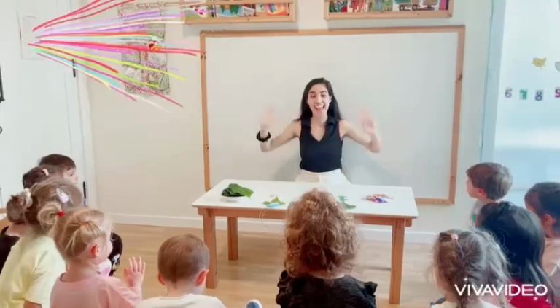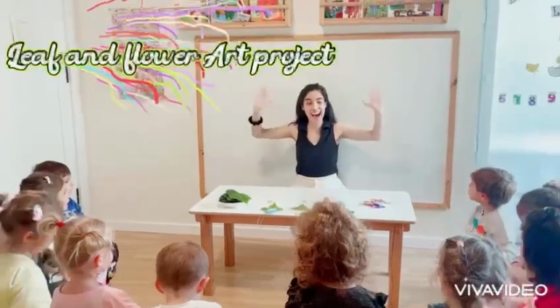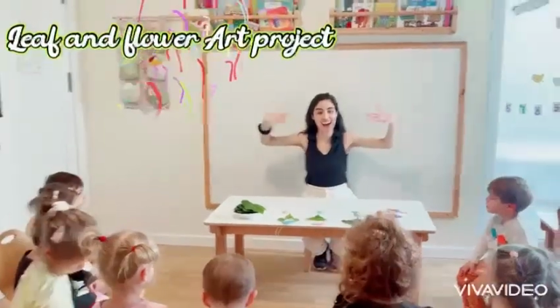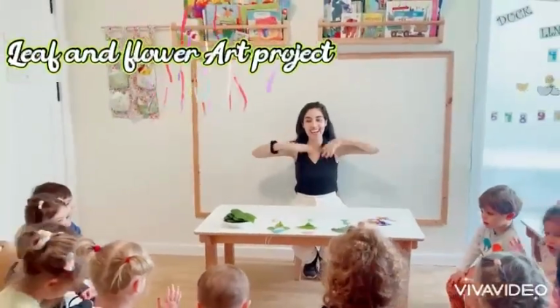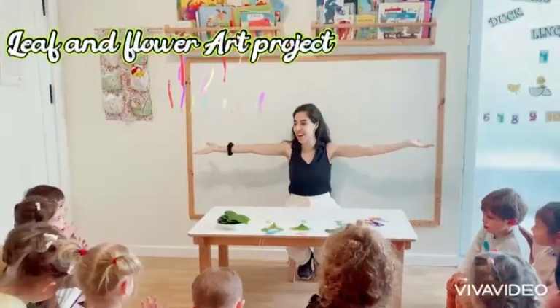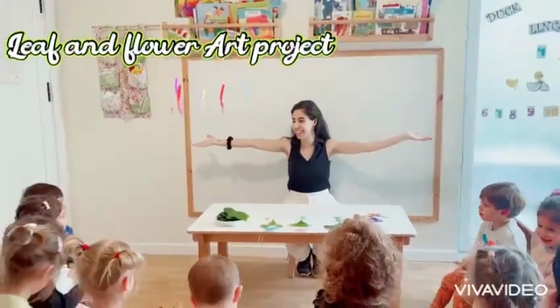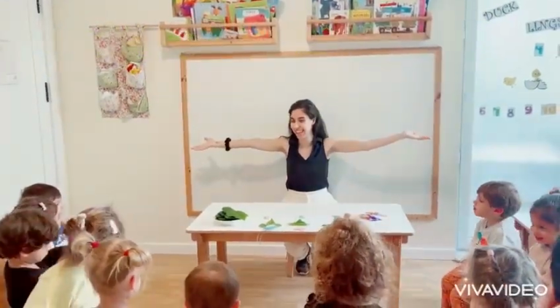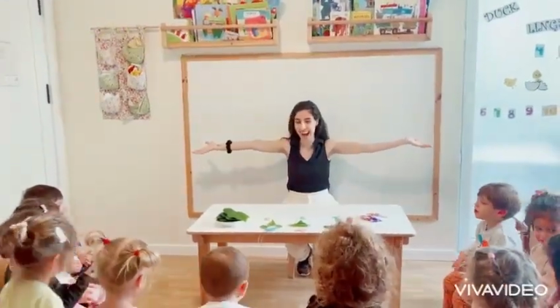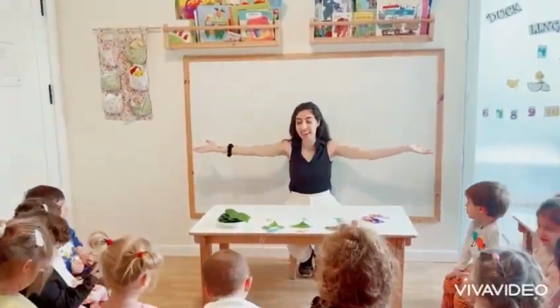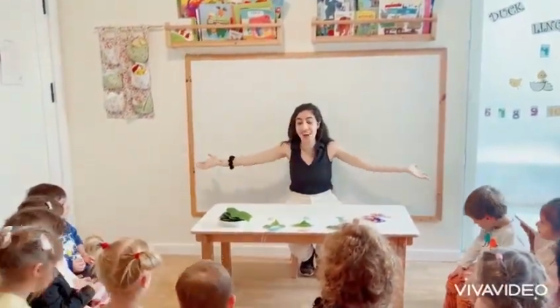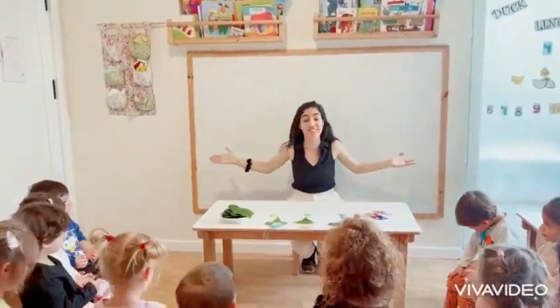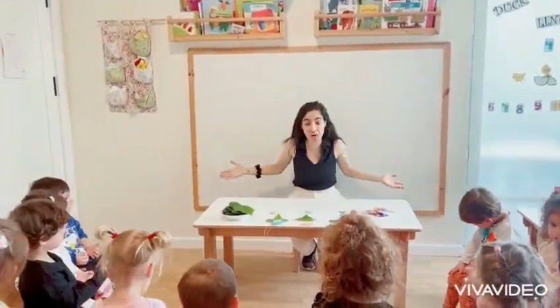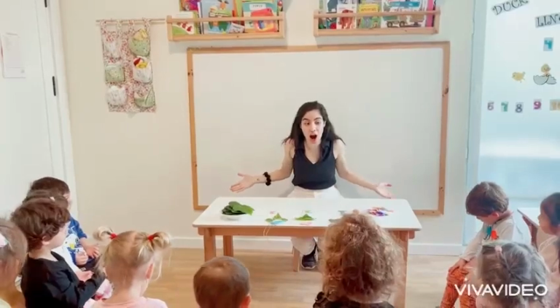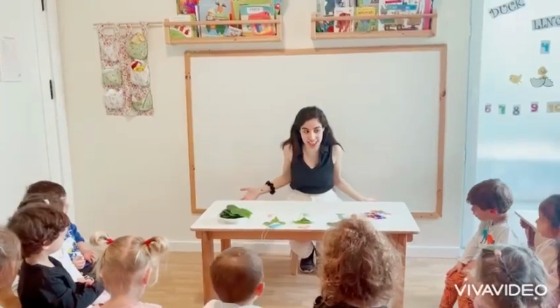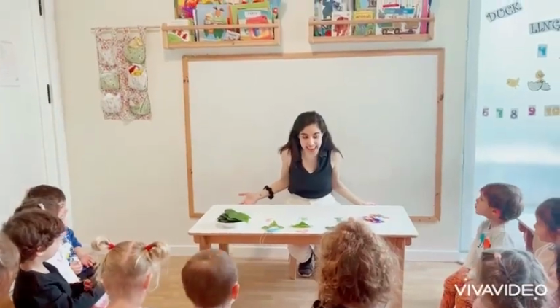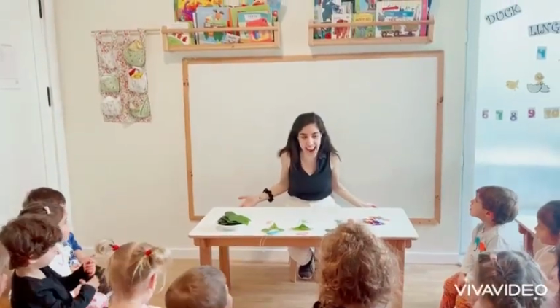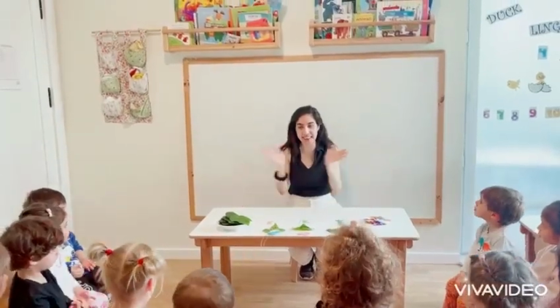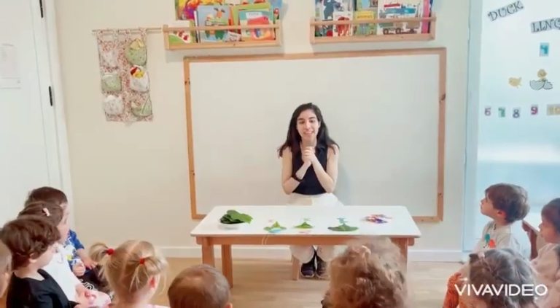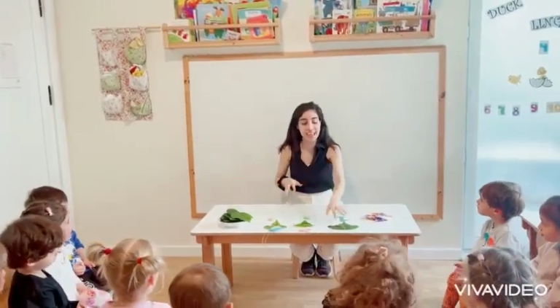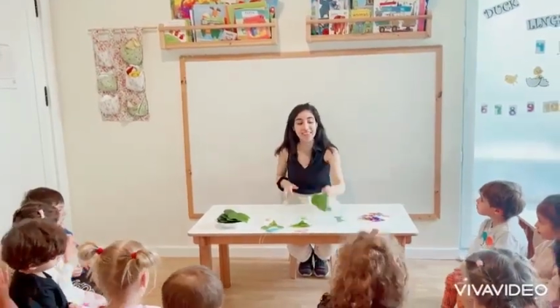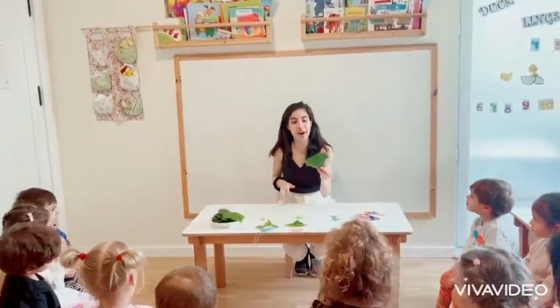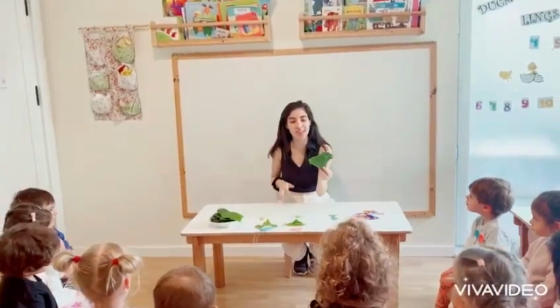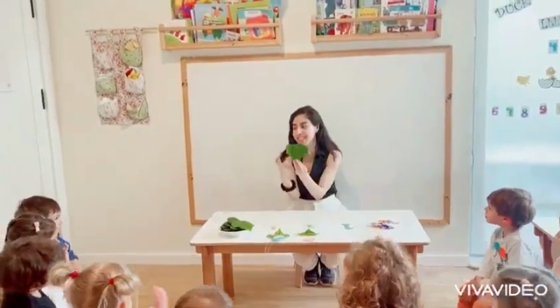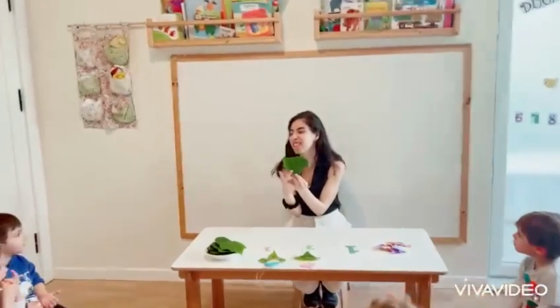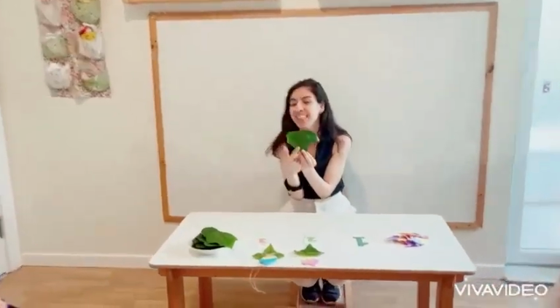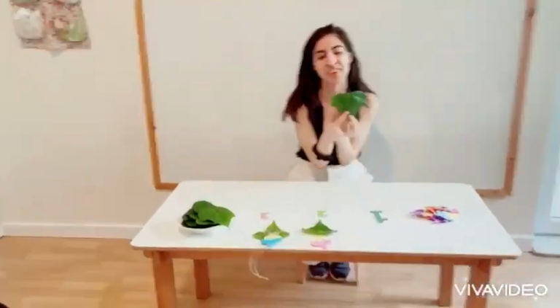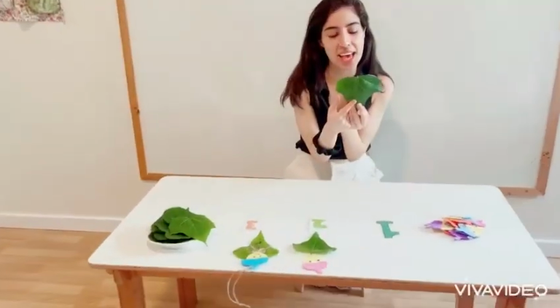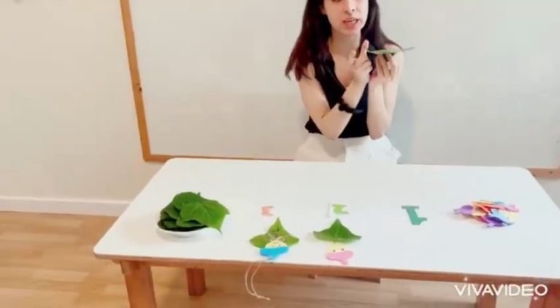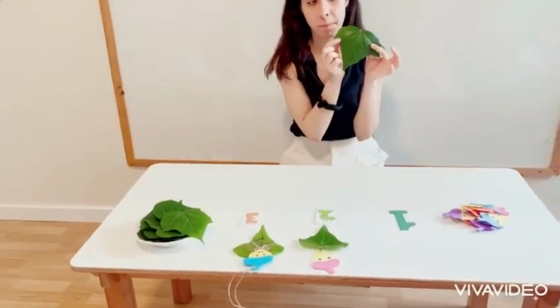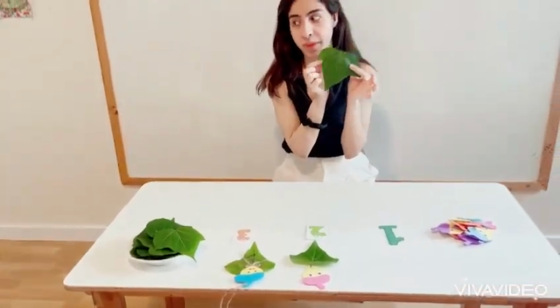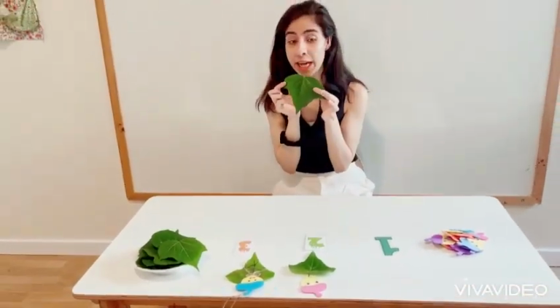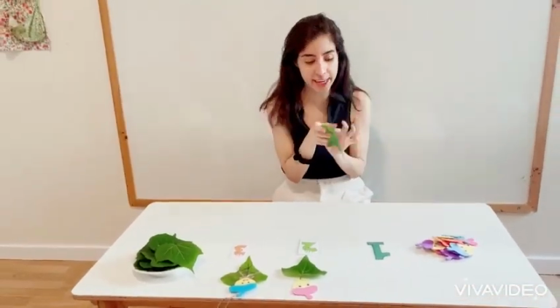Hey y'all! Good morning! We have a leaf and flower art project today! We're going to use leaves in our art project. What is this? Leaves! What color is it? Green! Very good!